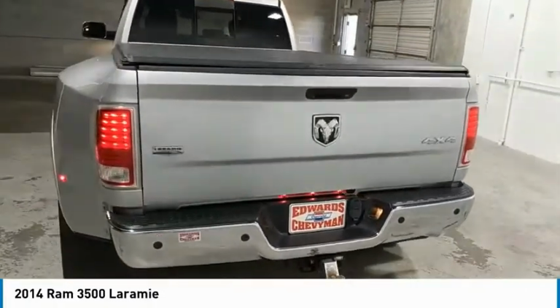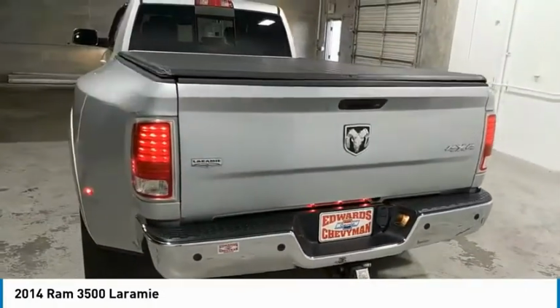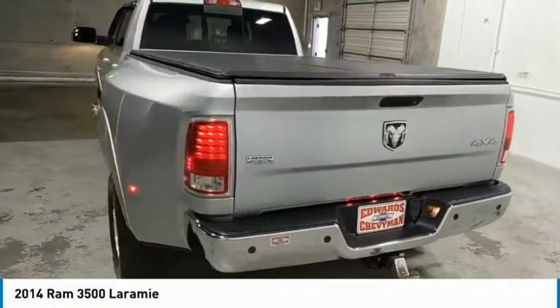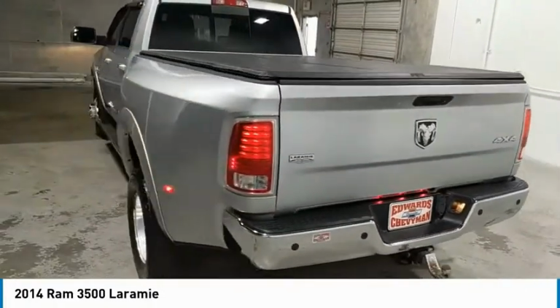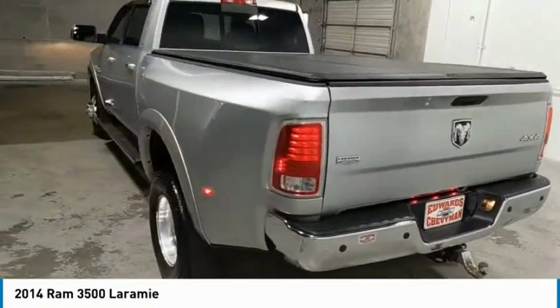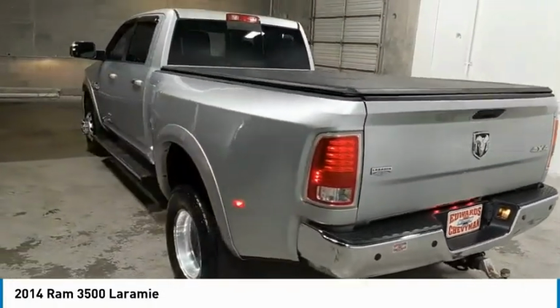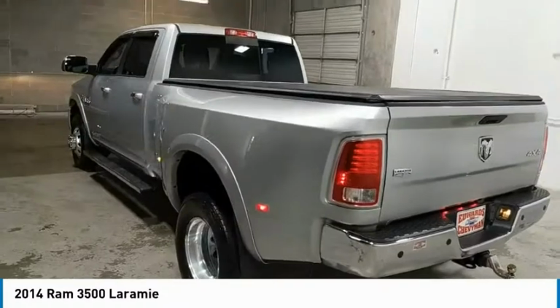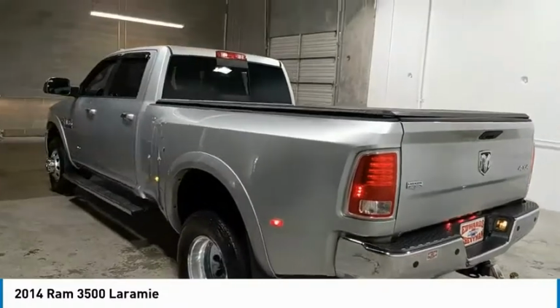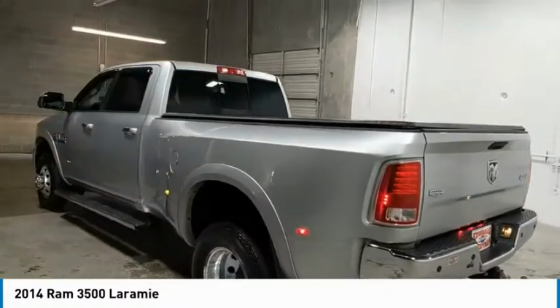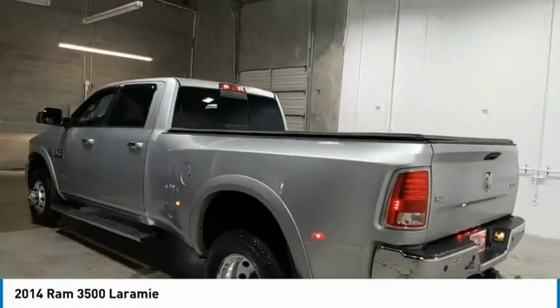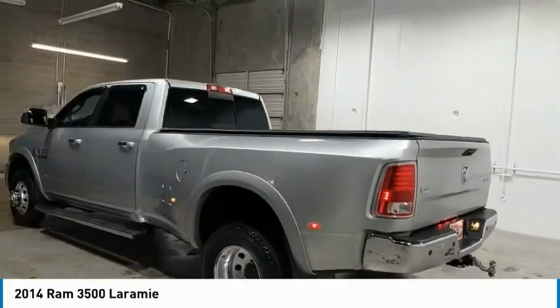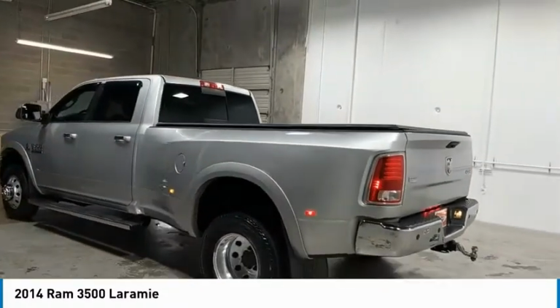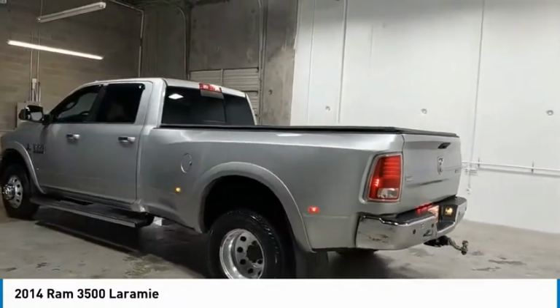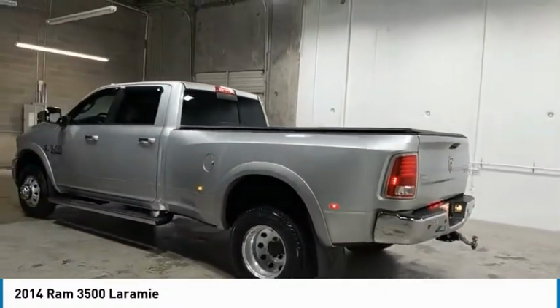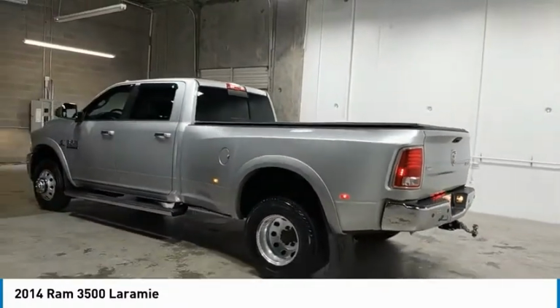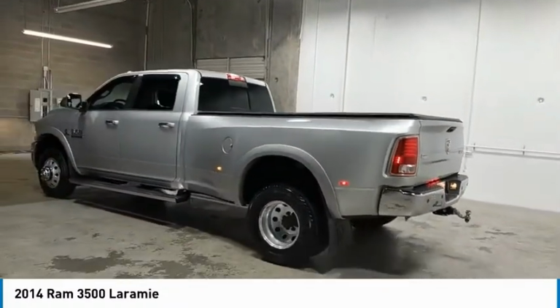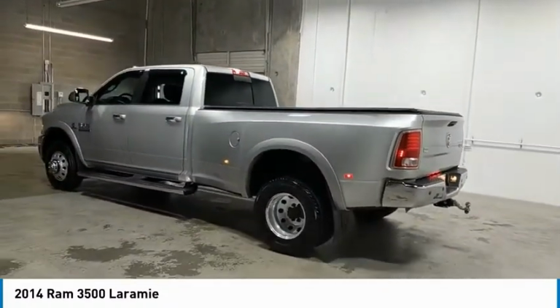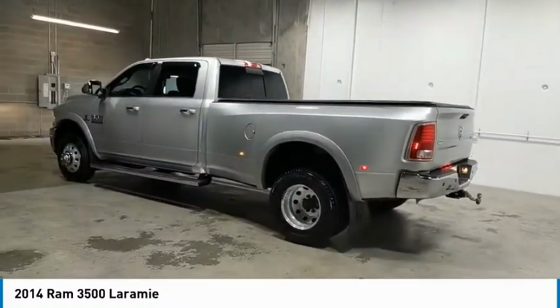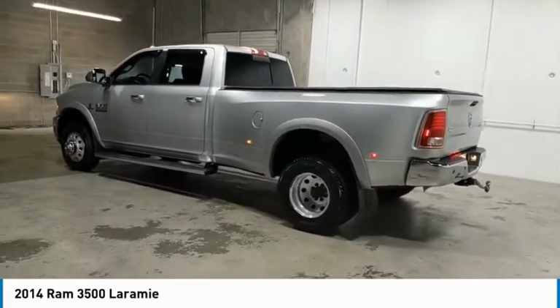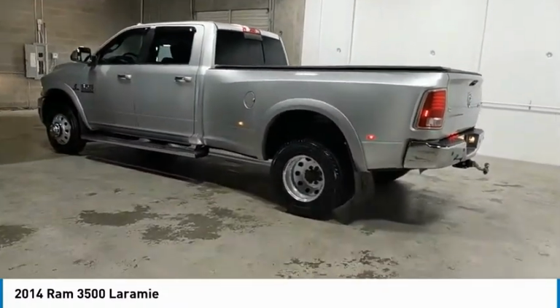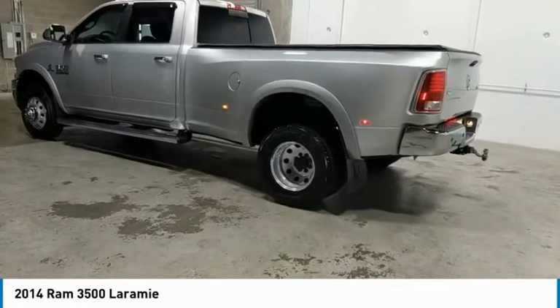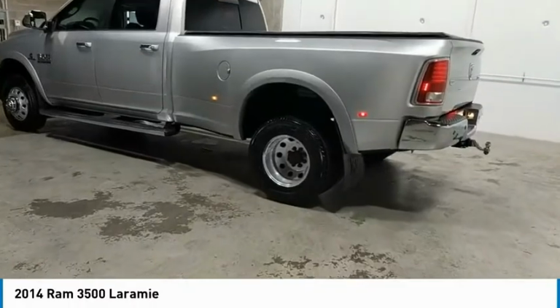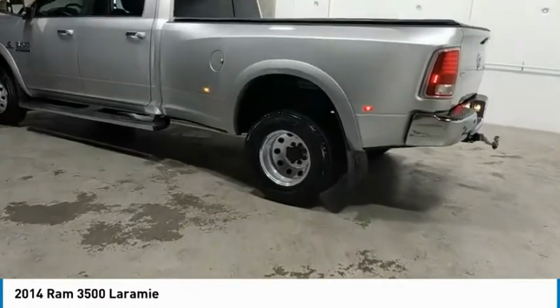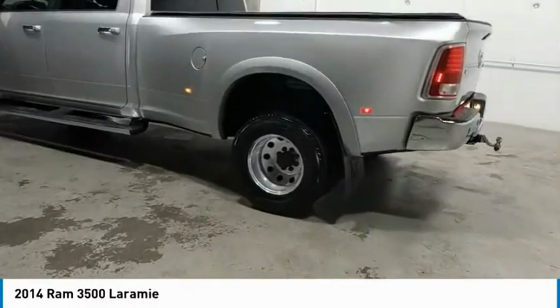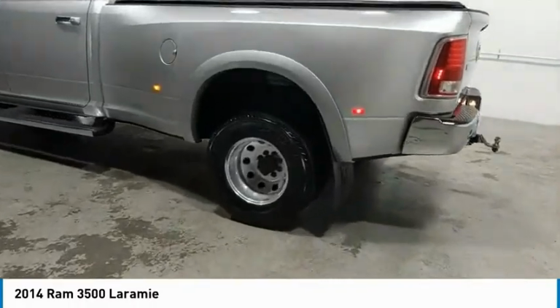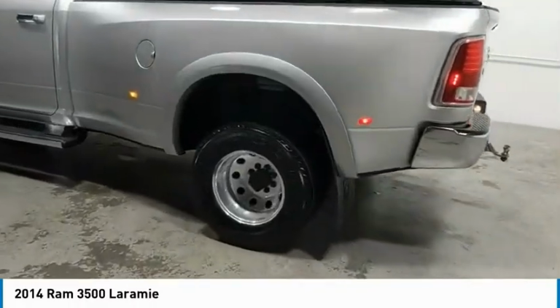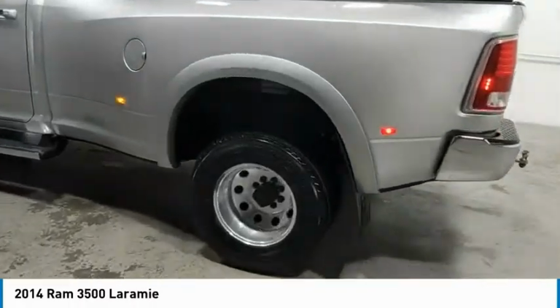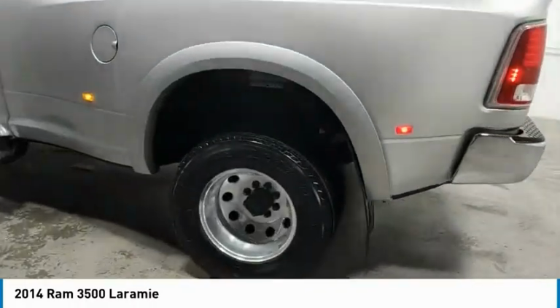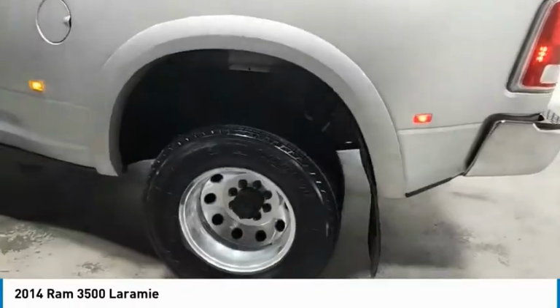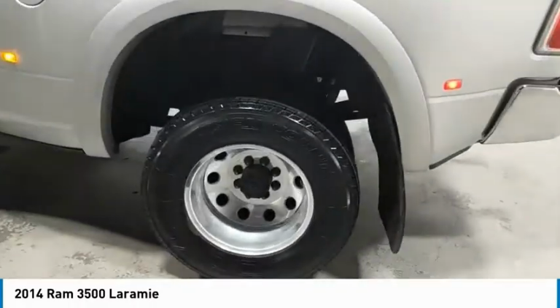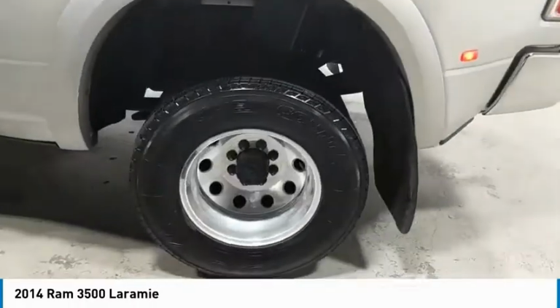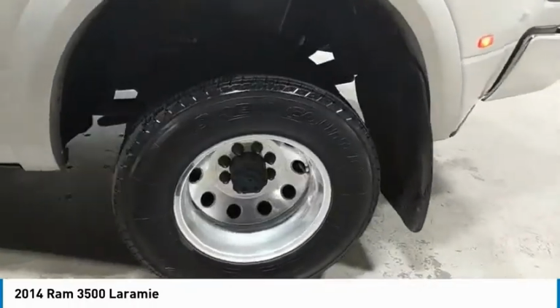Towing package, heated side mirrors, traction control, remote keyless entry, fog lights, headlights auto off, mirror memory, security system, cruise control, trip computer.